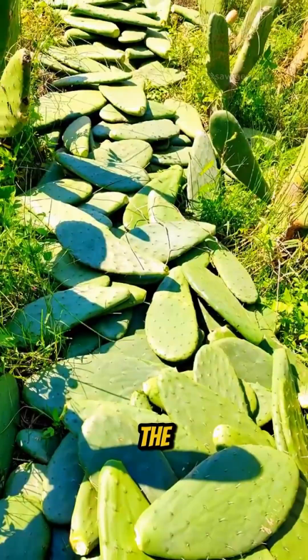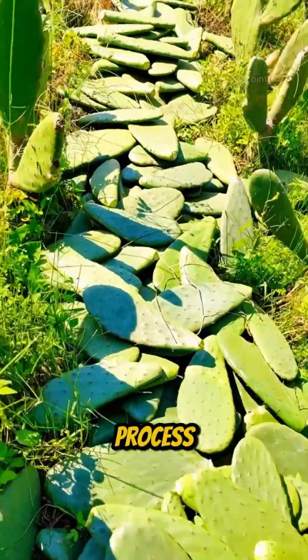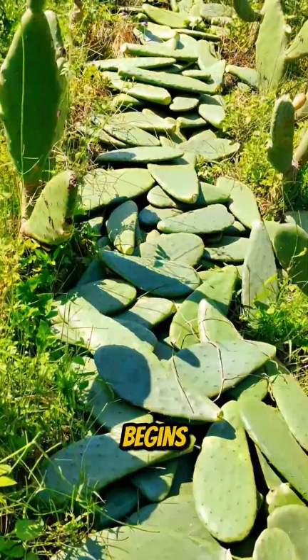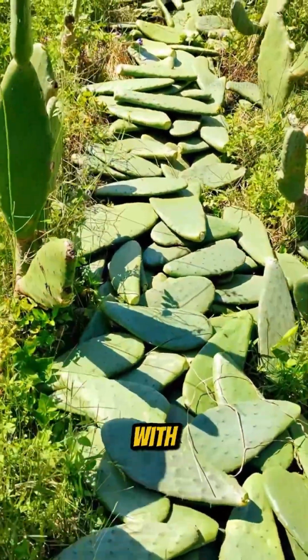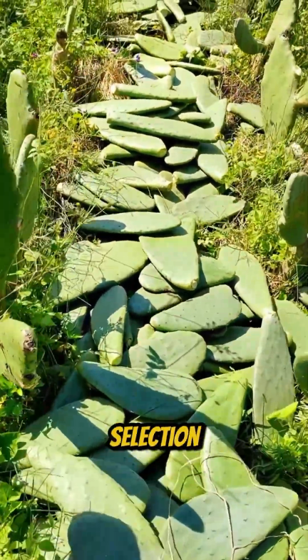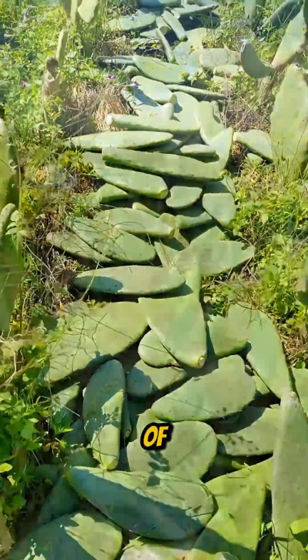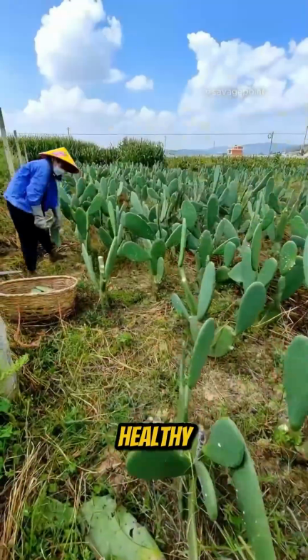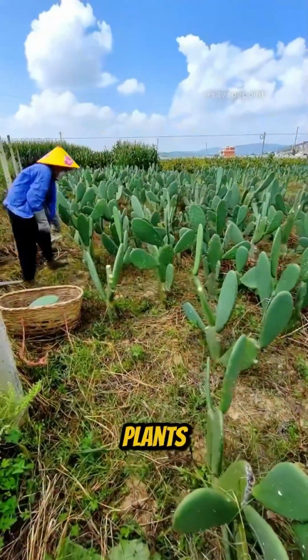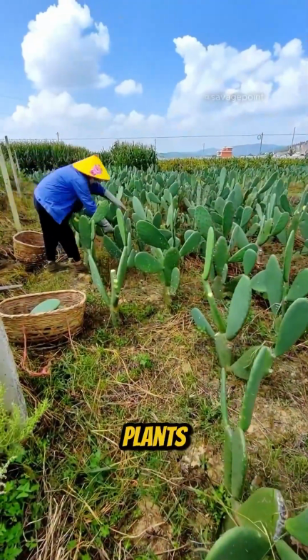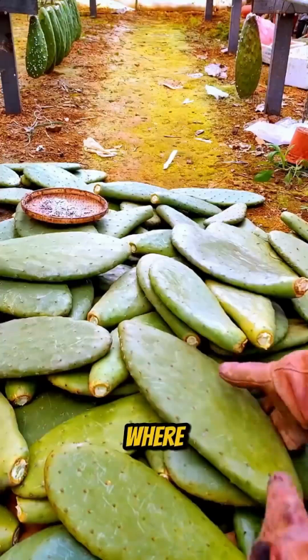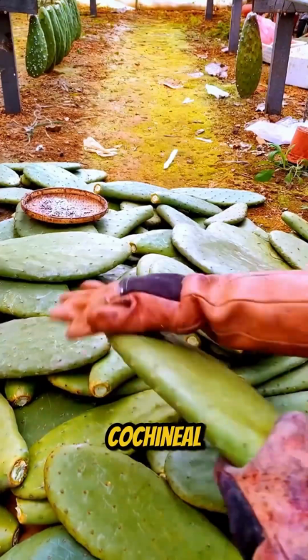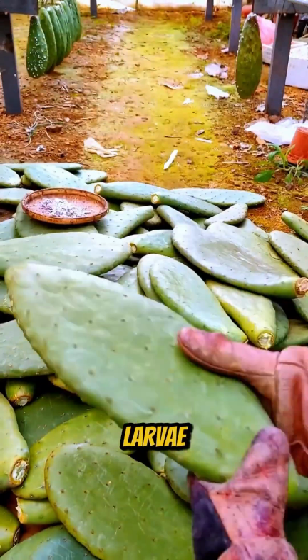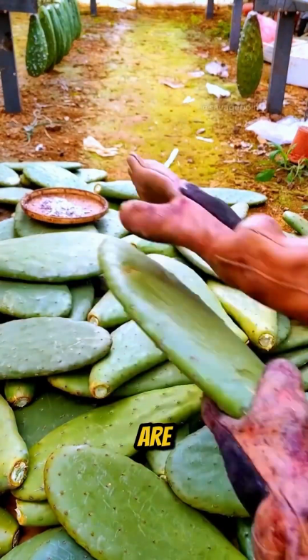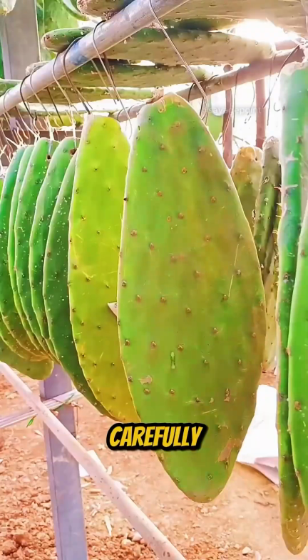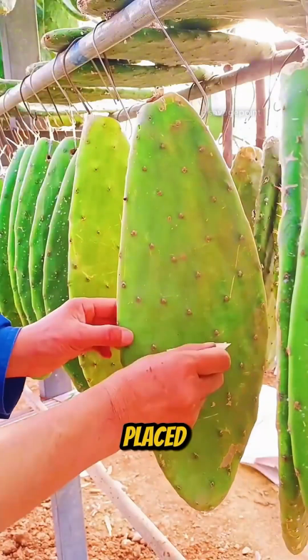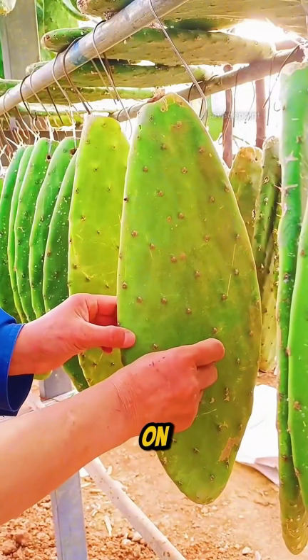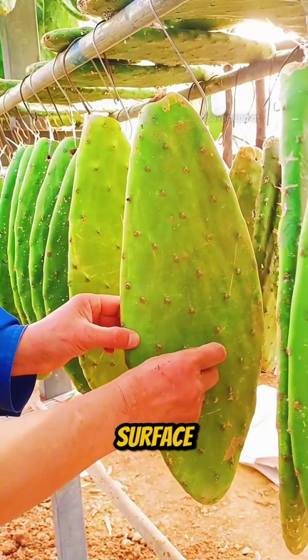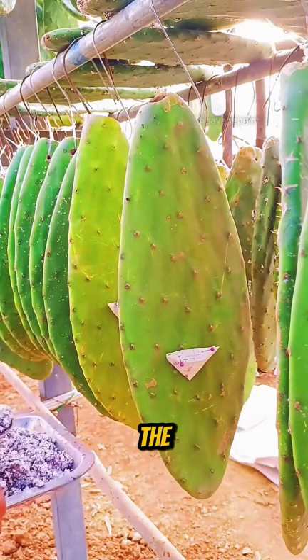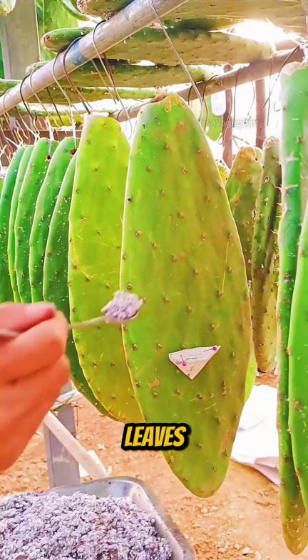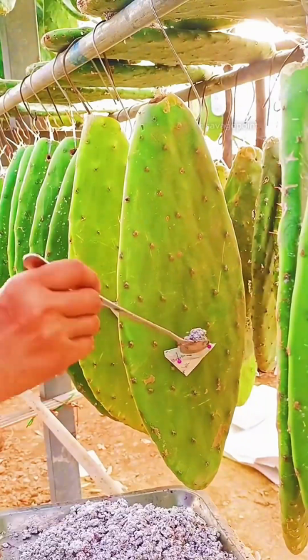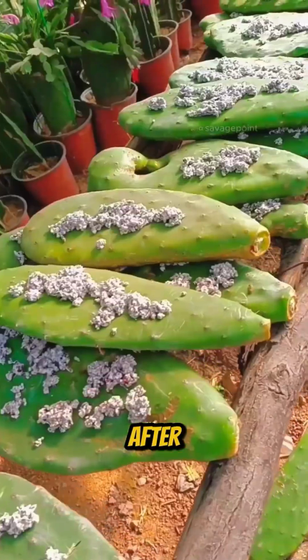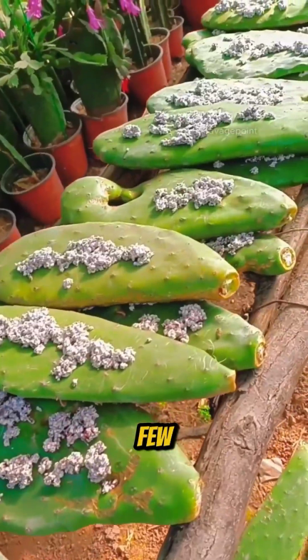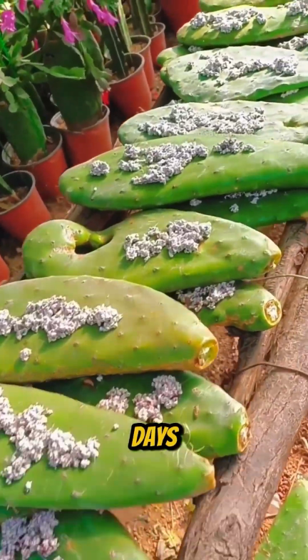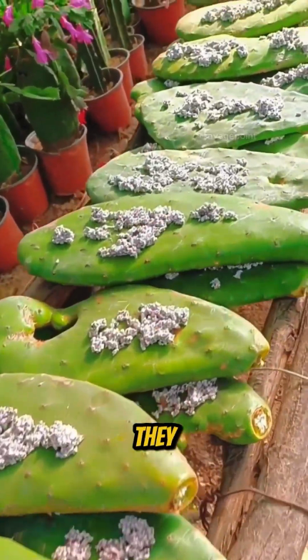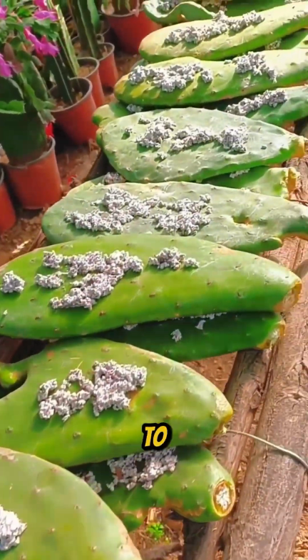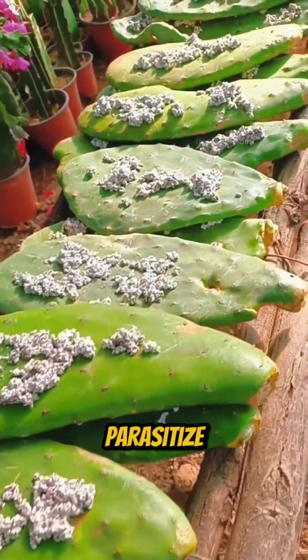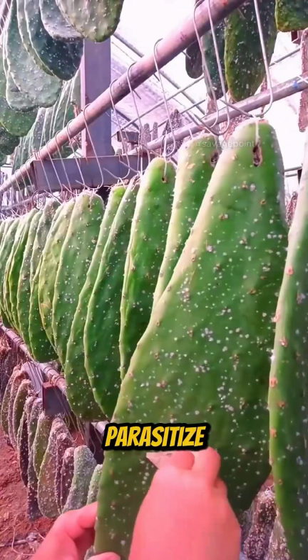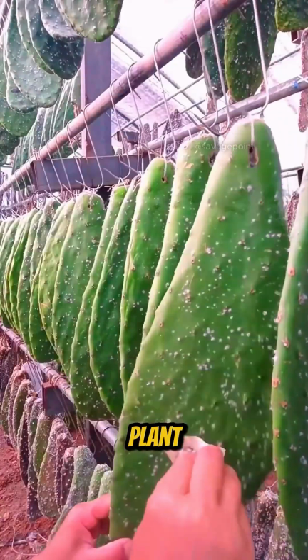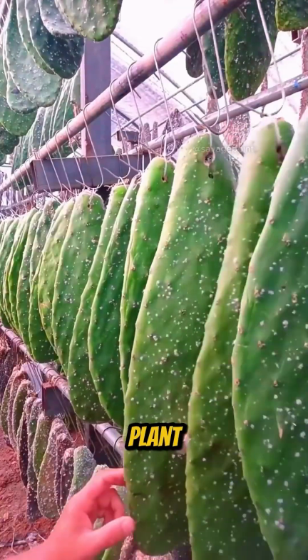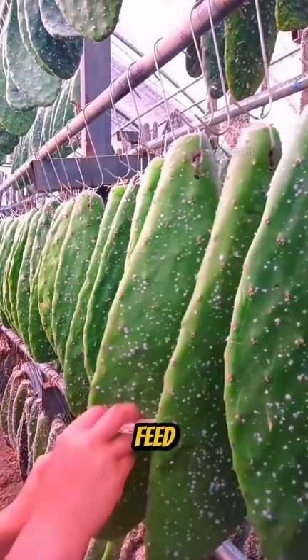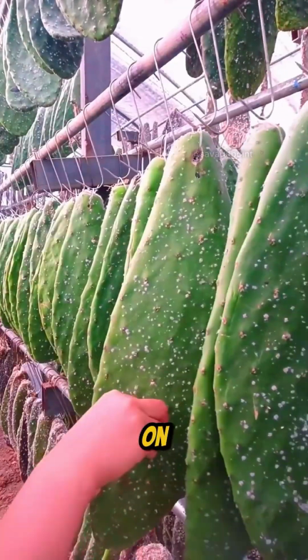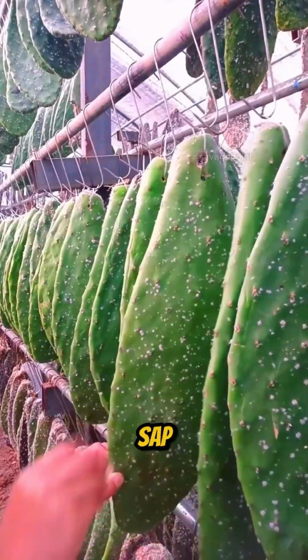The process begins with the selection of healthy plants, where cochineal larvae are carefully placed on the surface of the leaves. After a few days, they begin to parasitize the plant and feed on its sap.